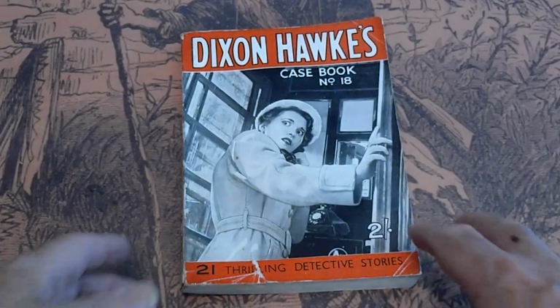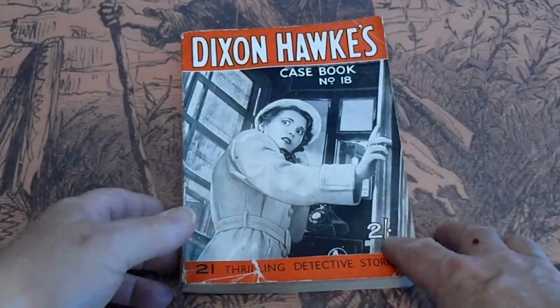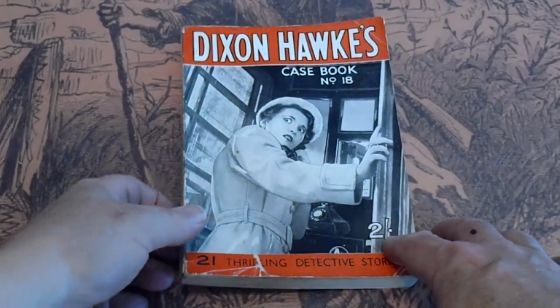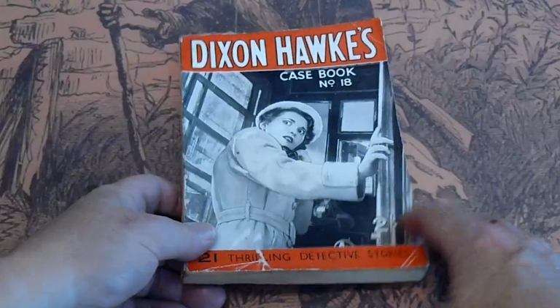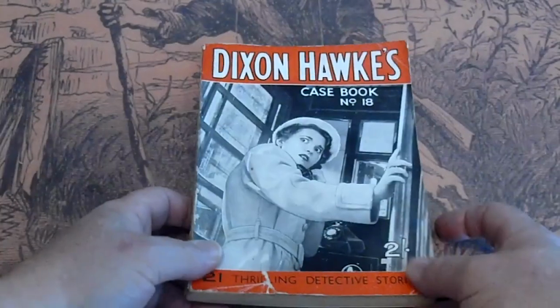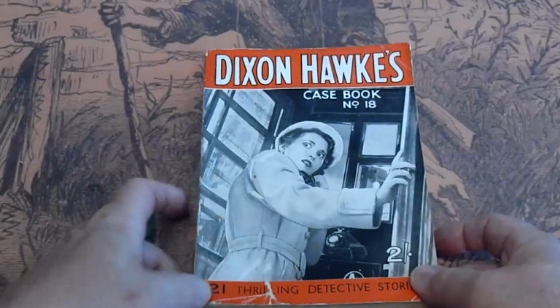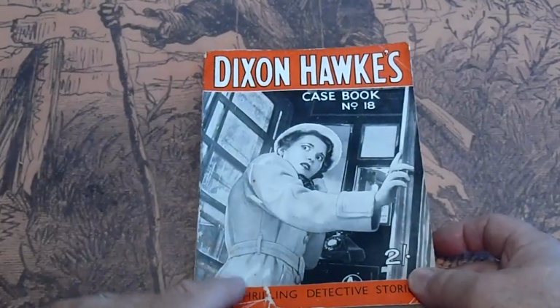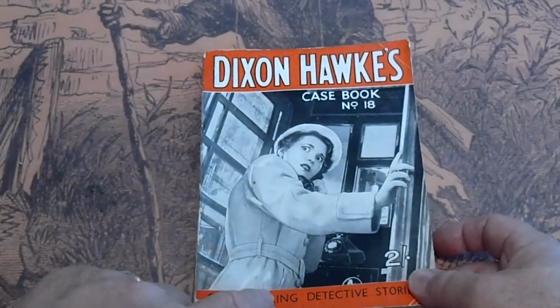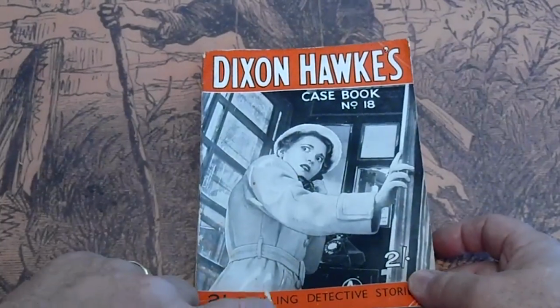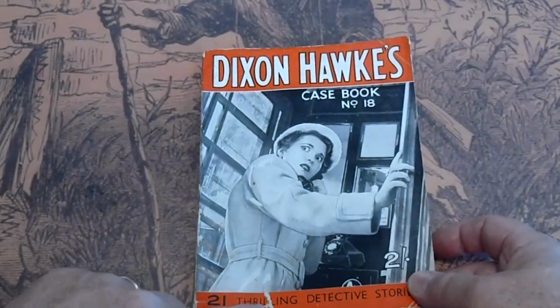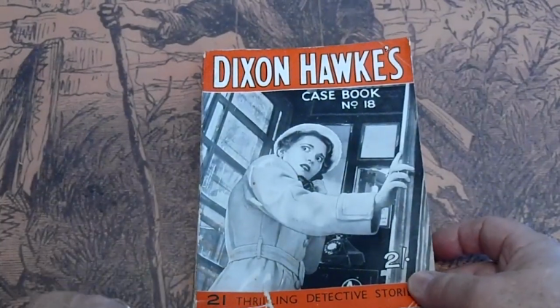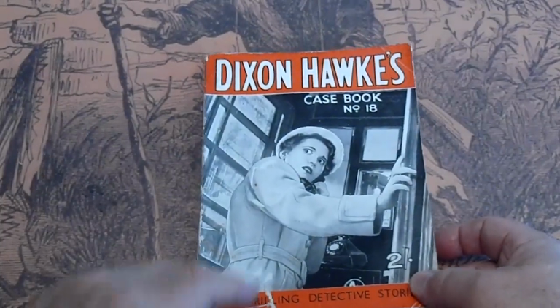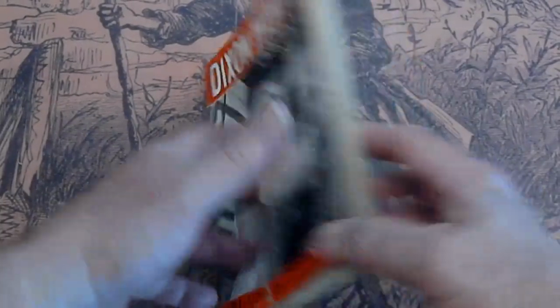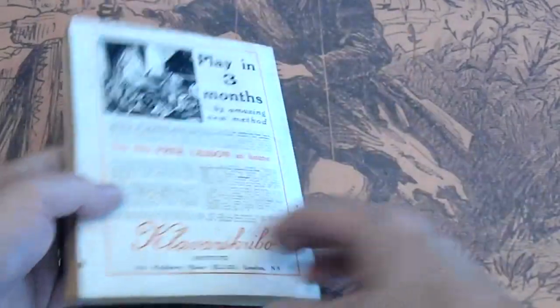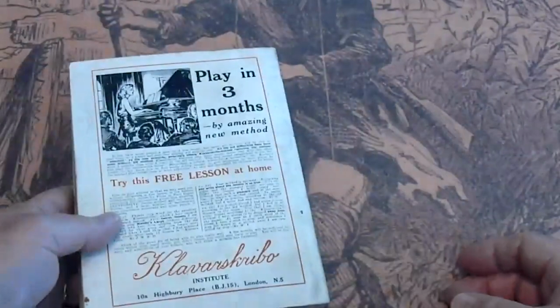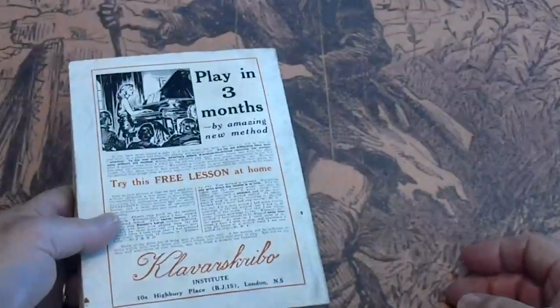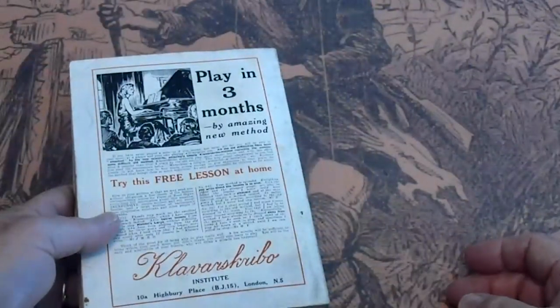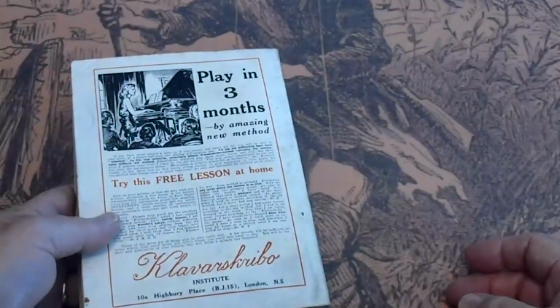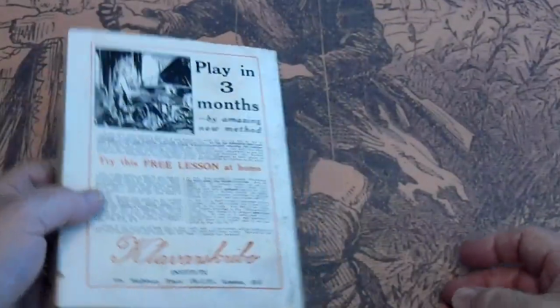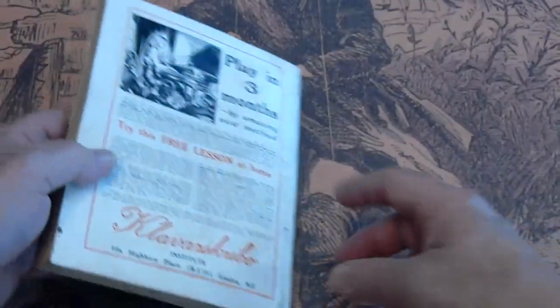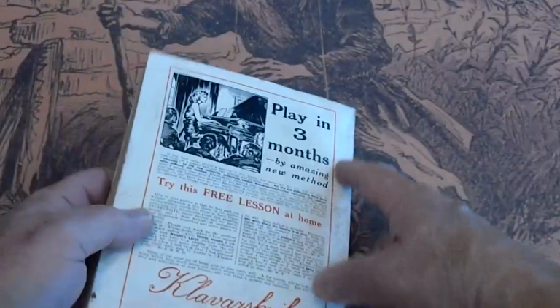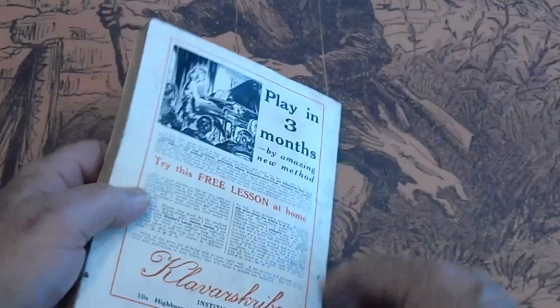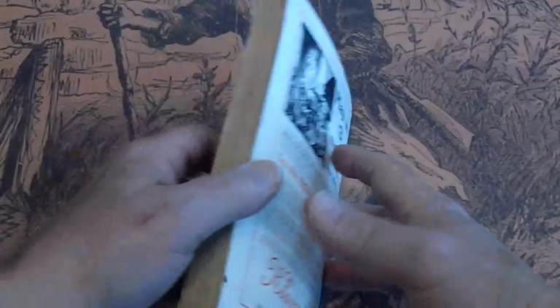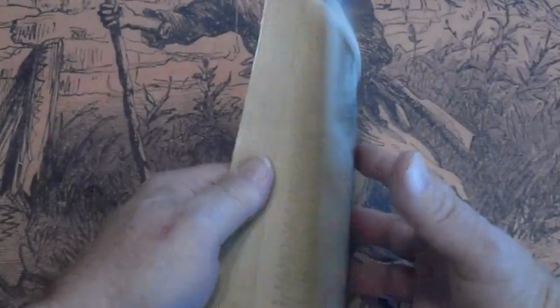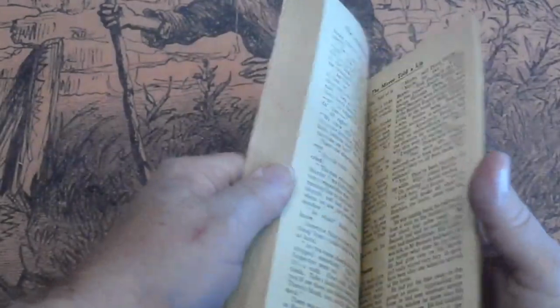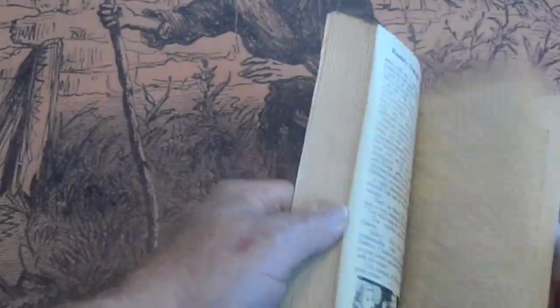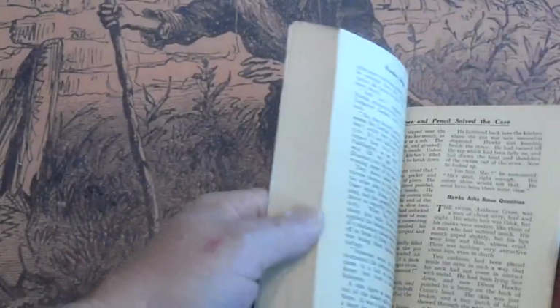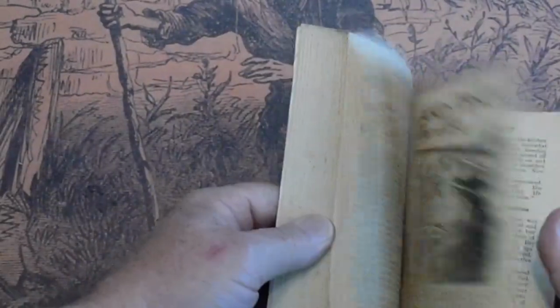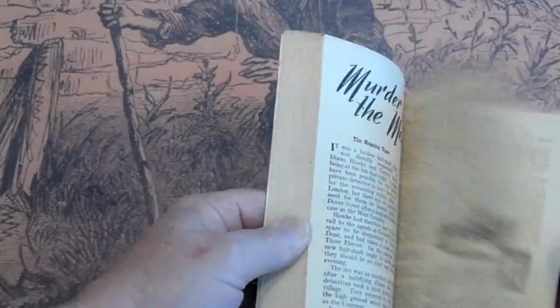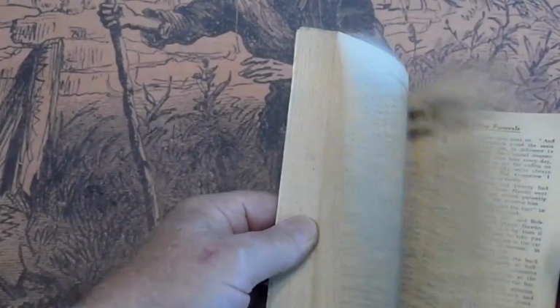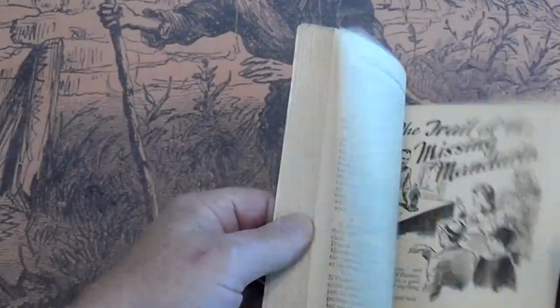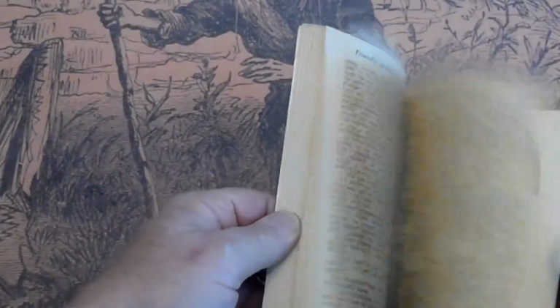Dixon Hawks Casebook number 18. It's got a split here. Some rubbing here in the back. Pages are white.